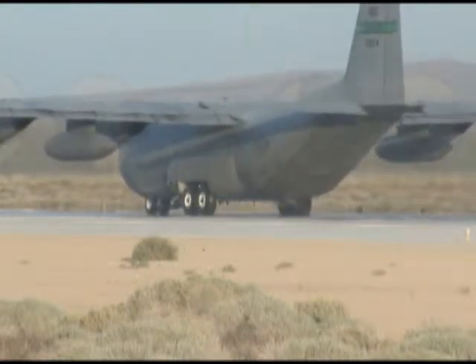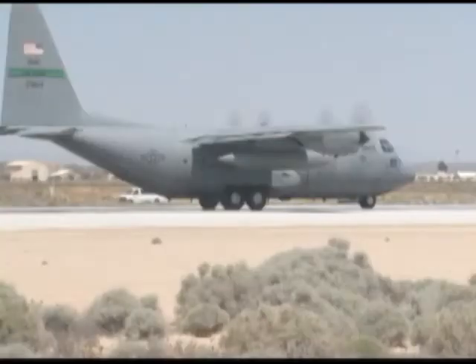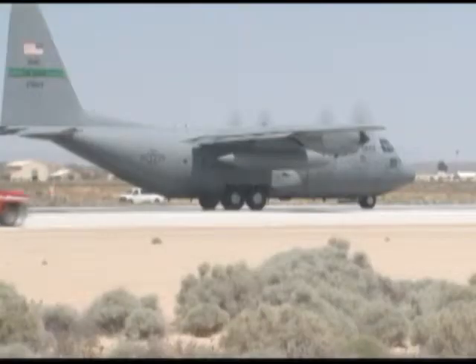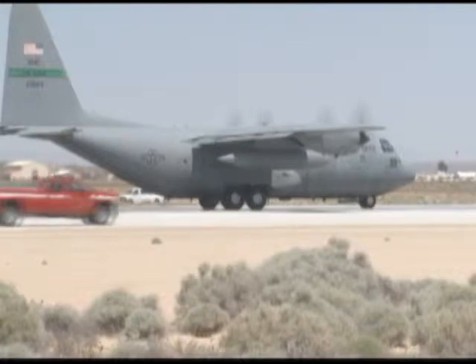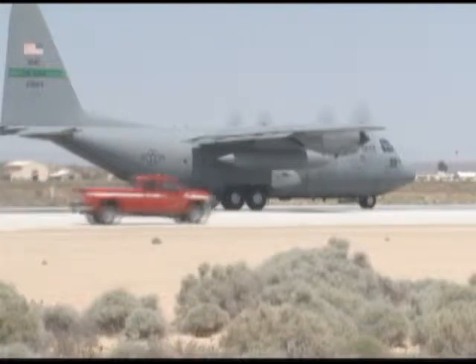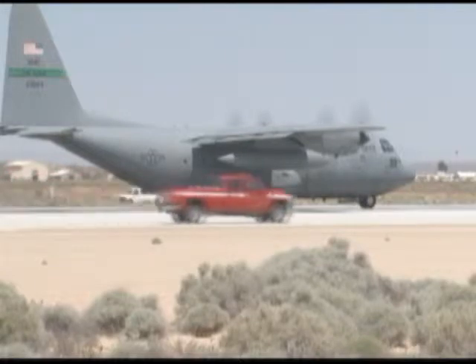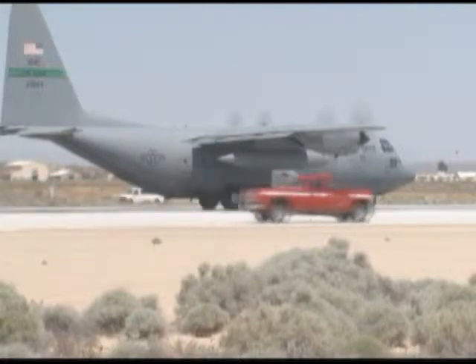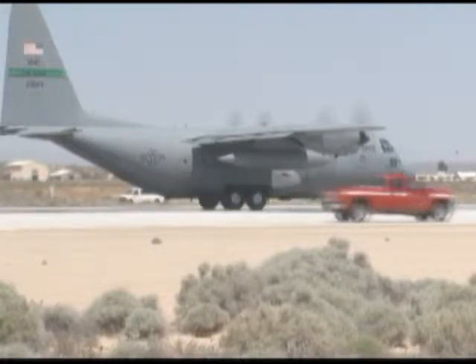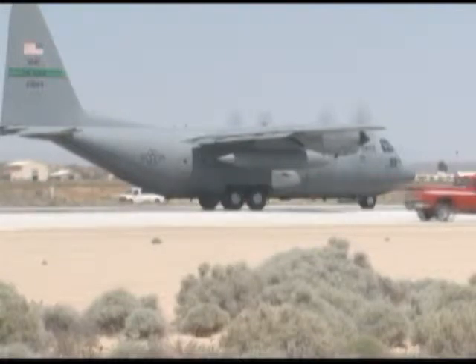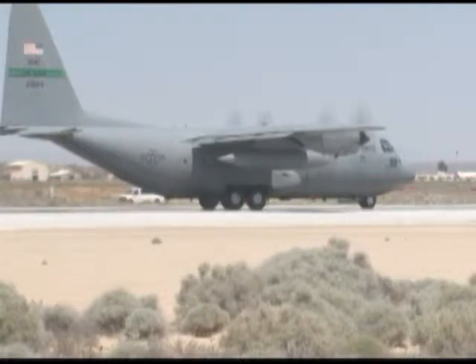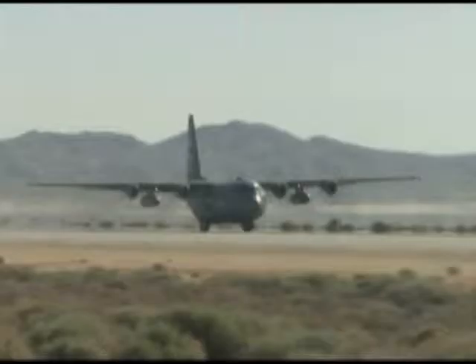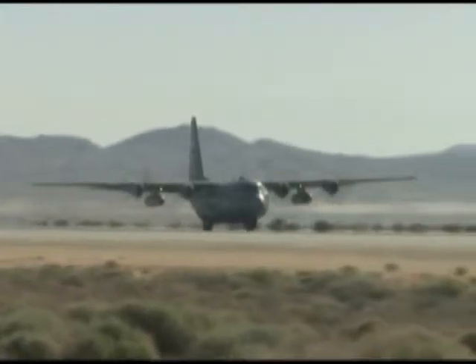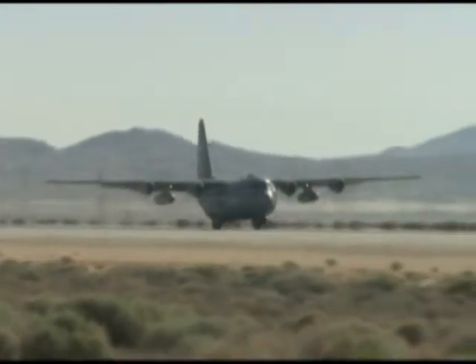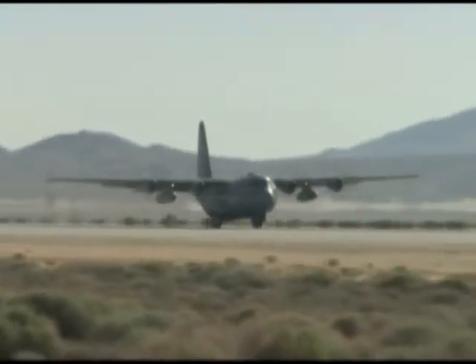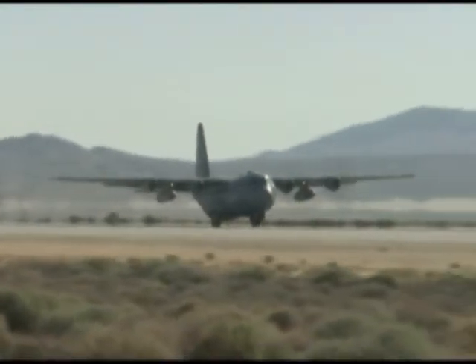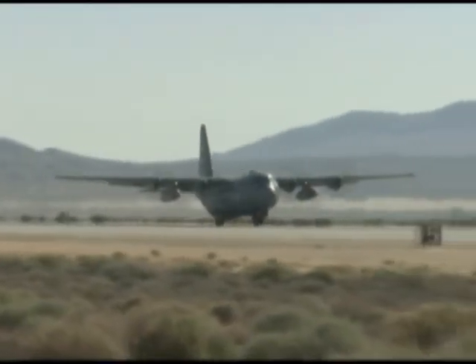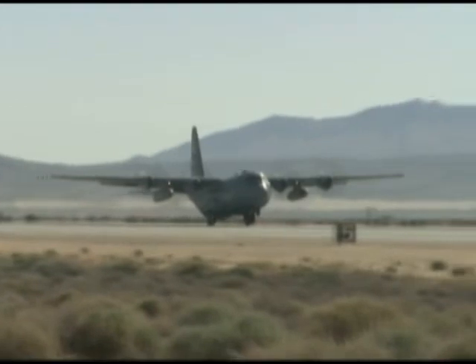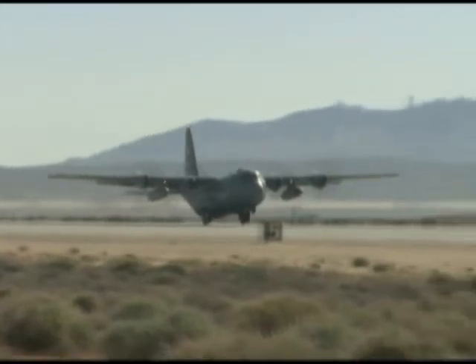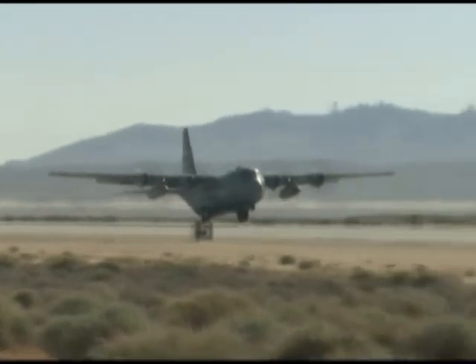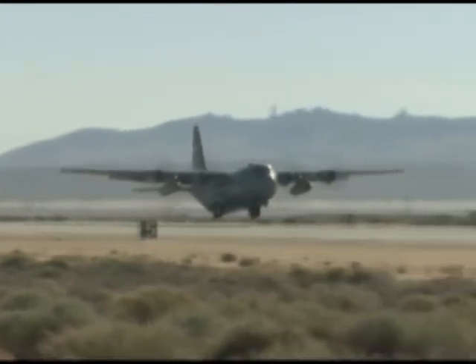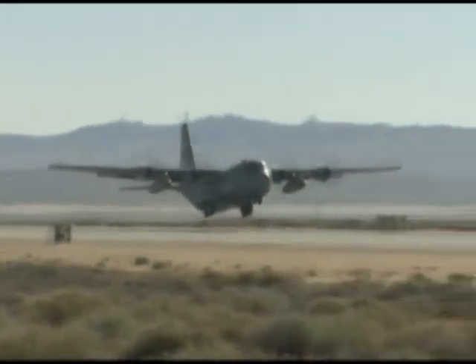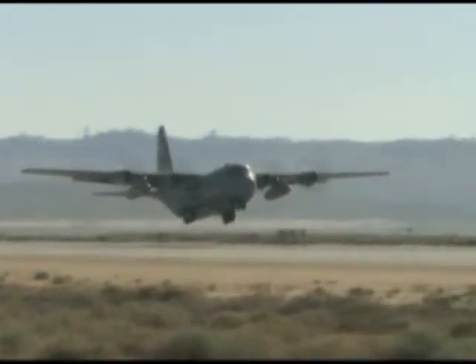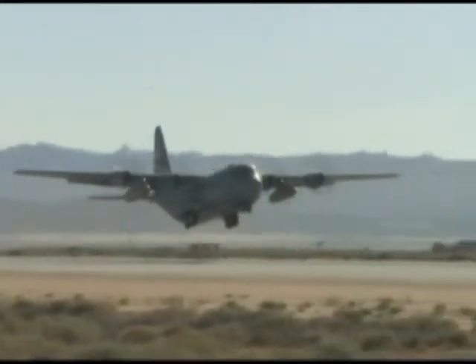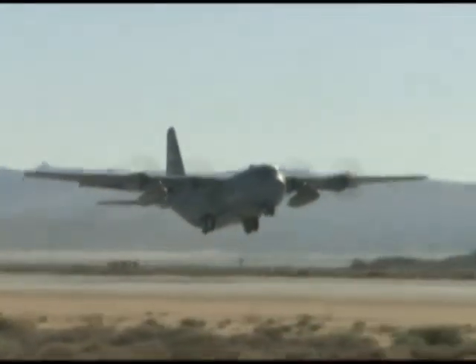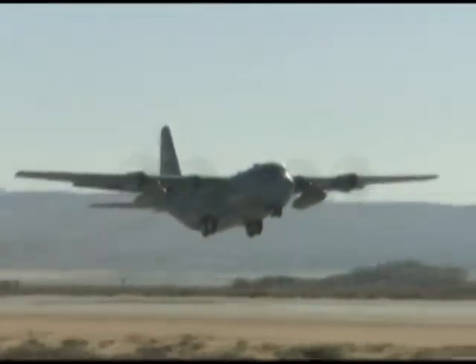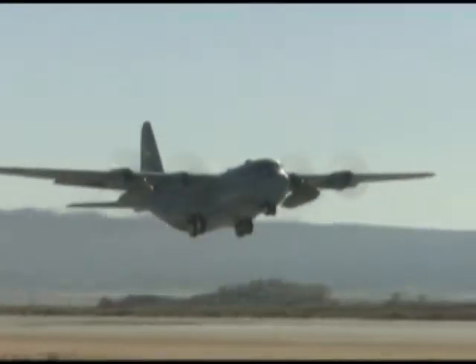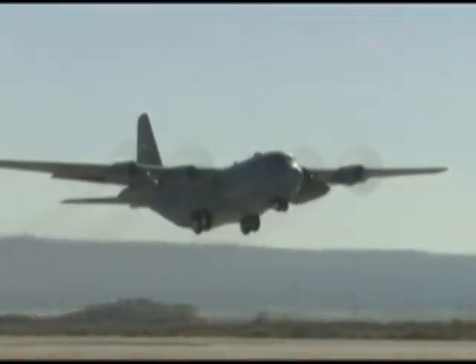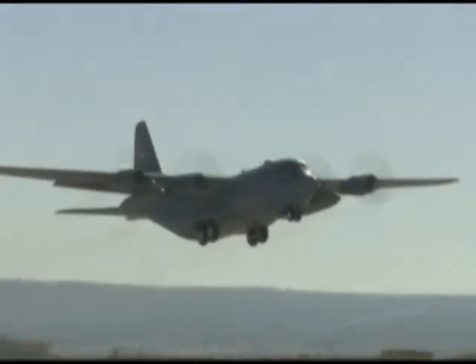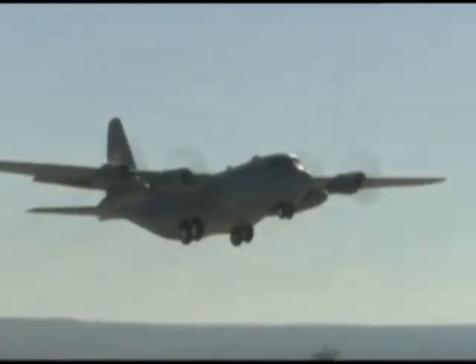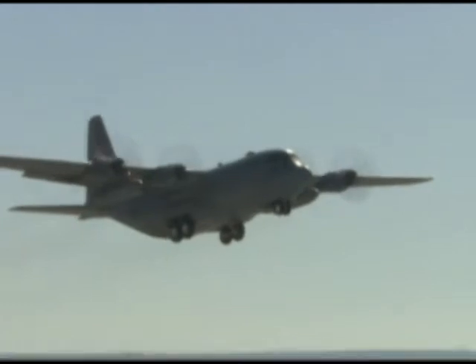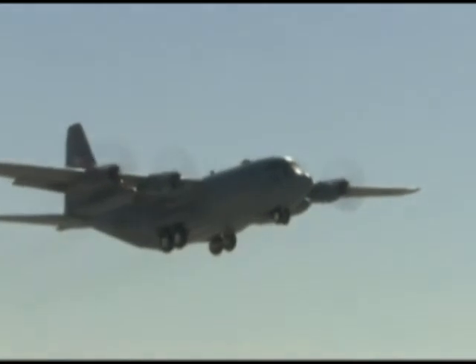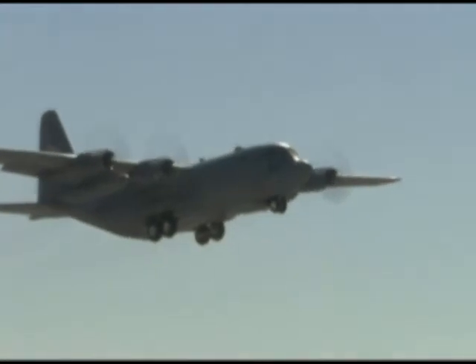The testing is scheduled to wrap up in July. After that, the 1962-built C-130, tail number 62-1824, will make its final journey back to Little Rock Air Force Base where it will be decommissioned.